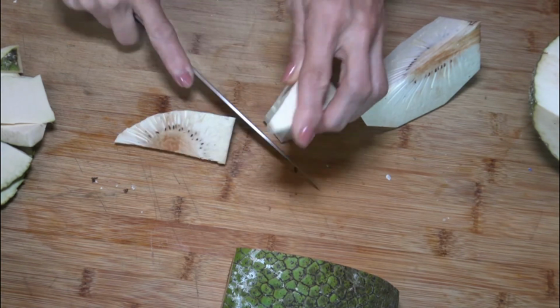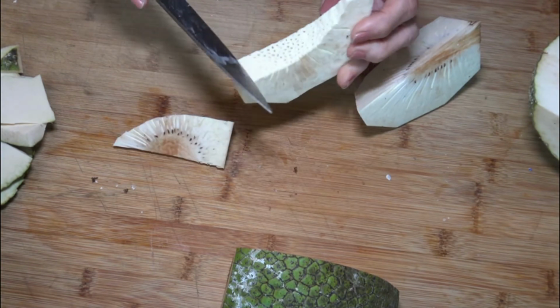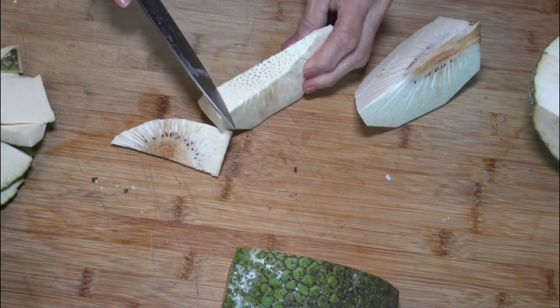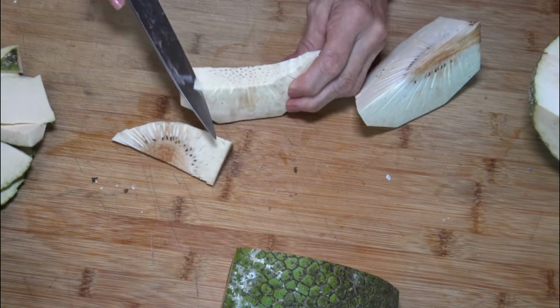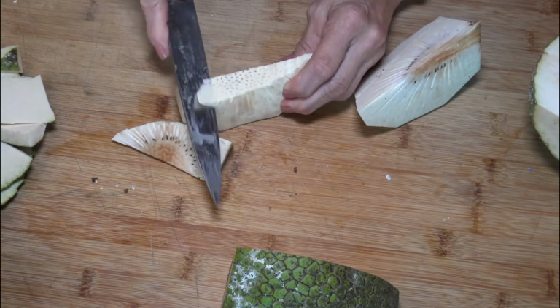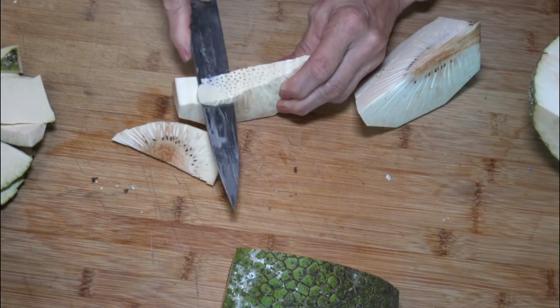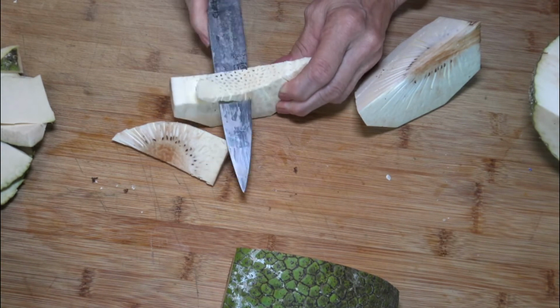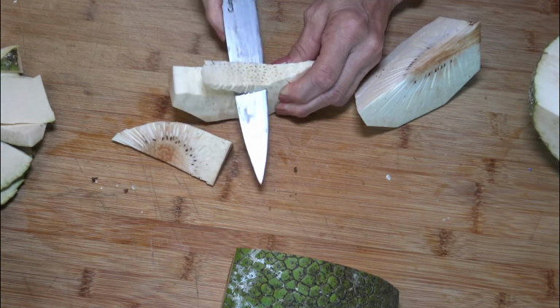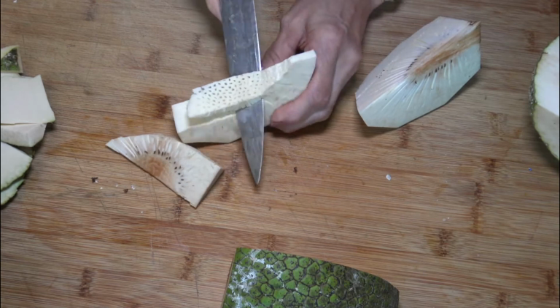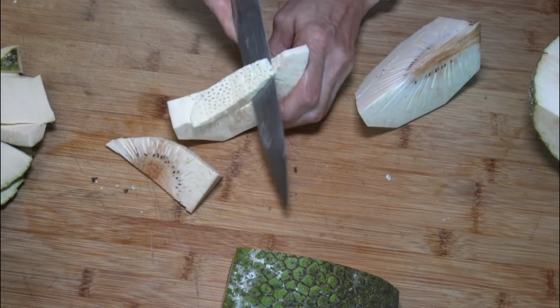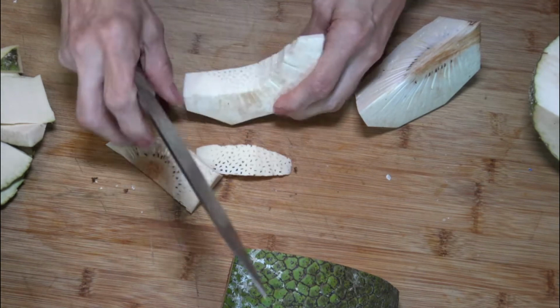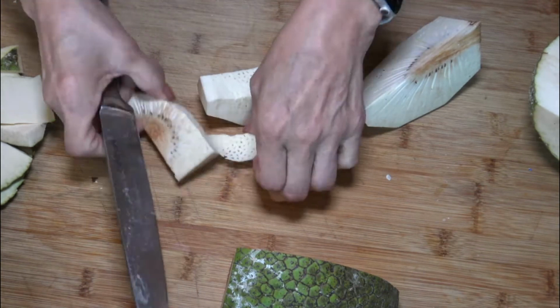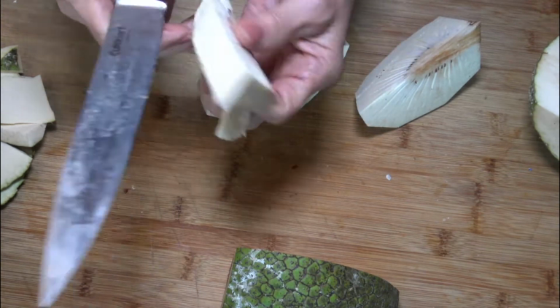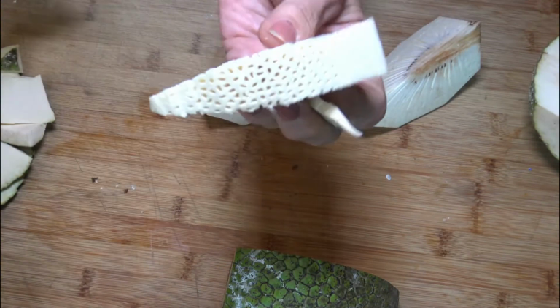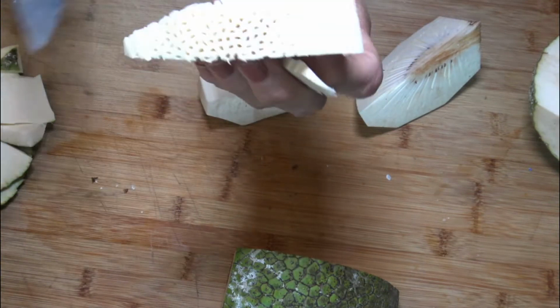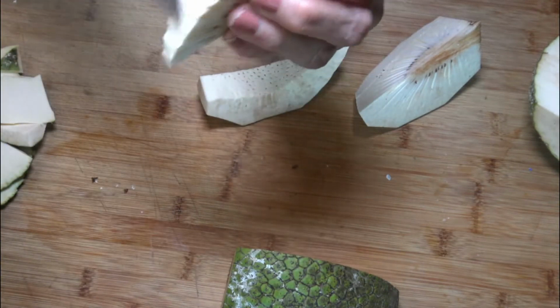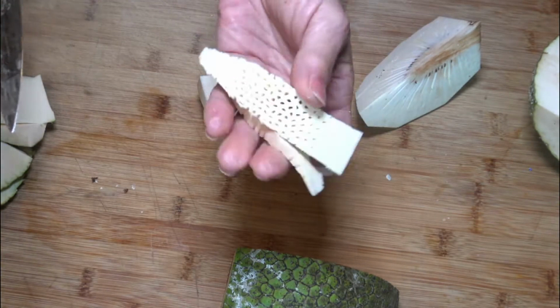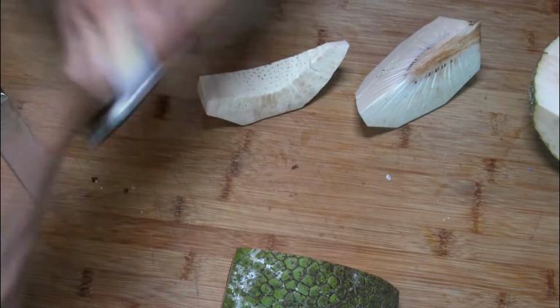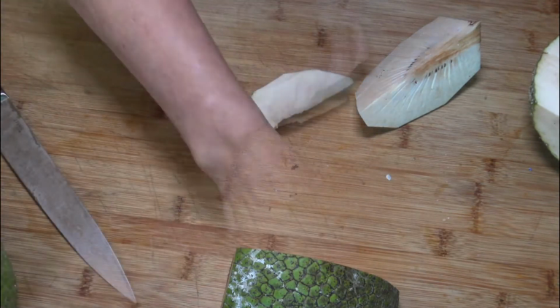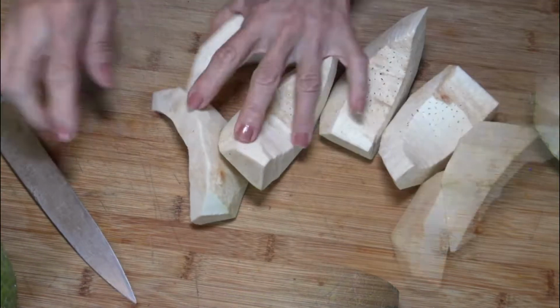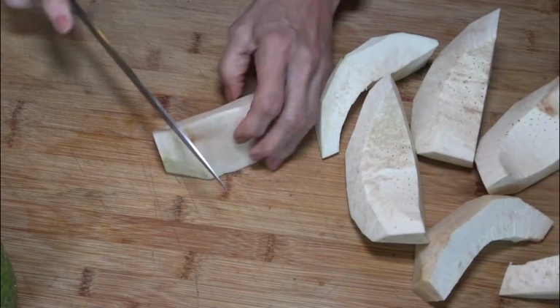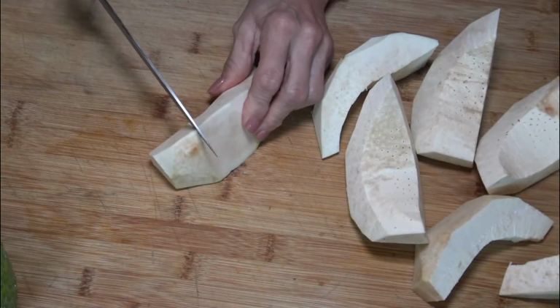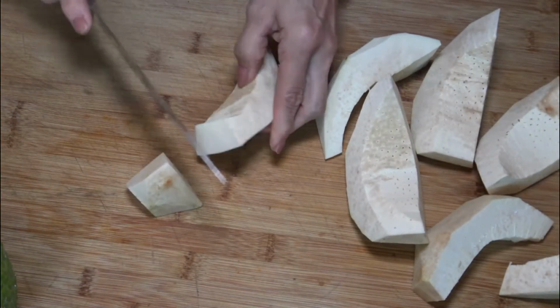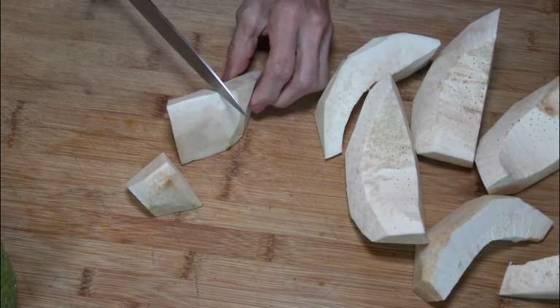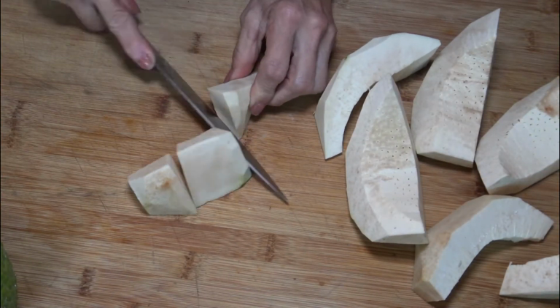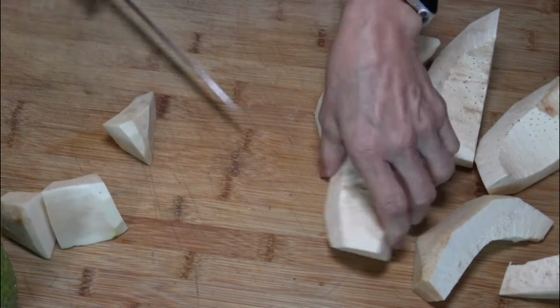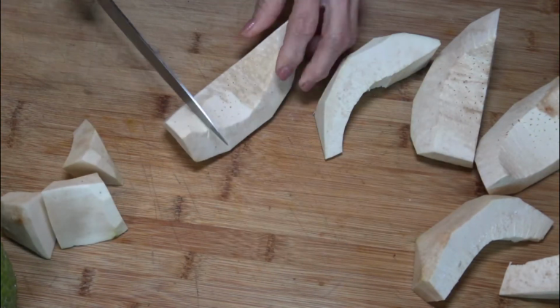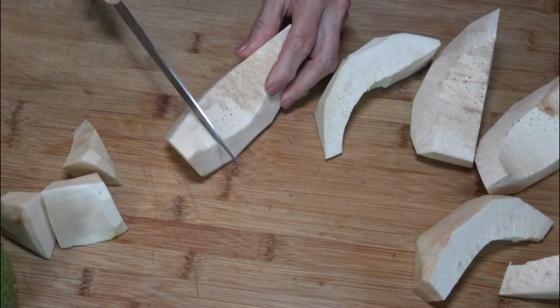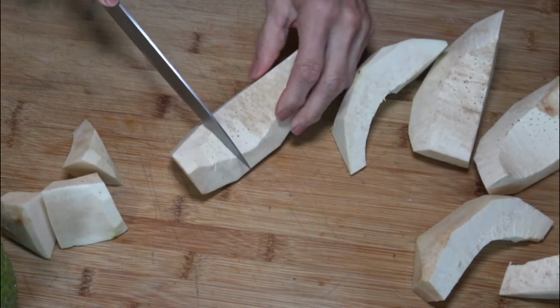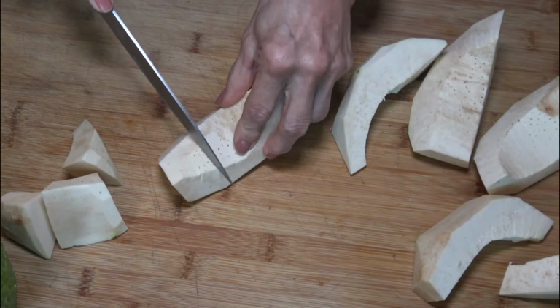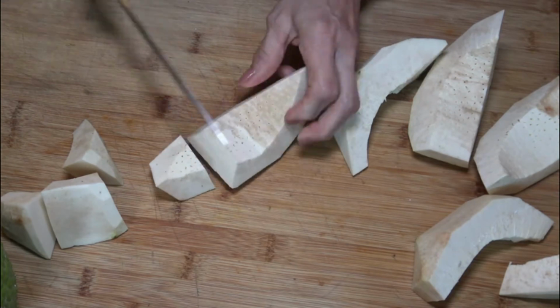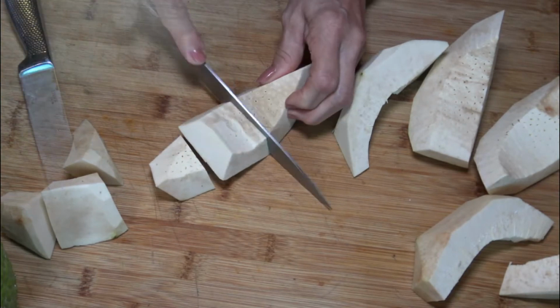Remove the center of the fruit, which looks like a sponge. Then cut each piece into three smaller pieces. I got 24 tostones from one breadfruit.